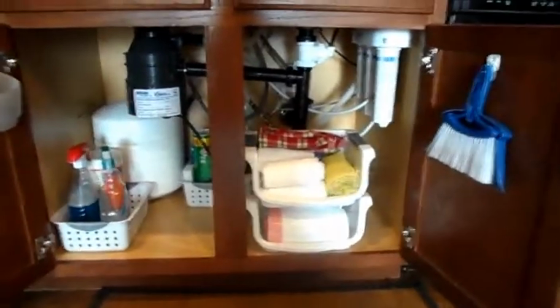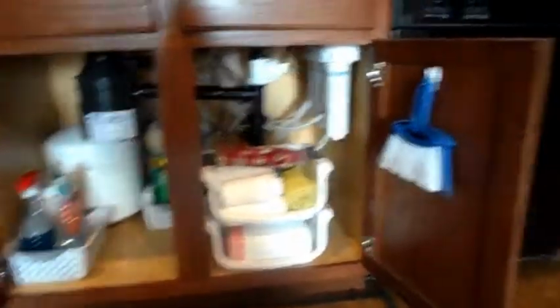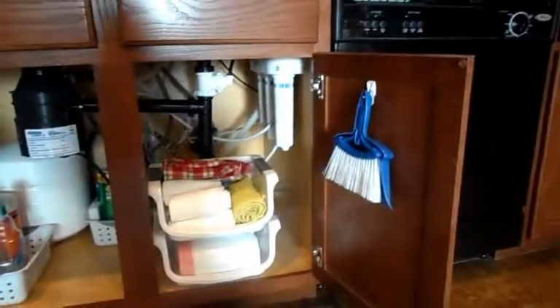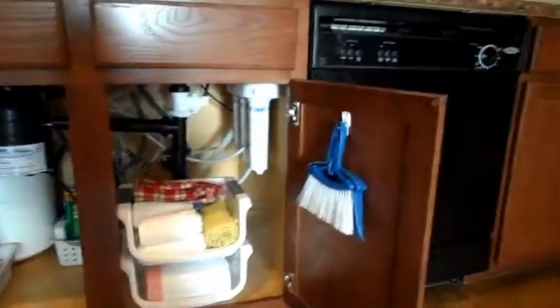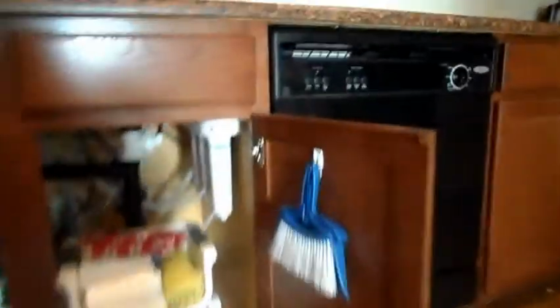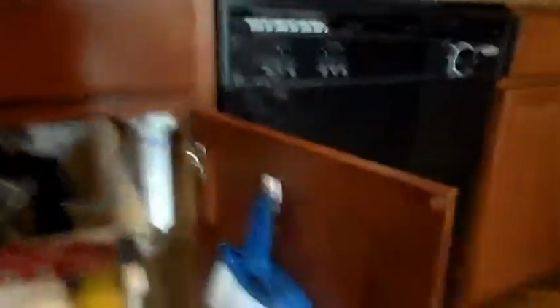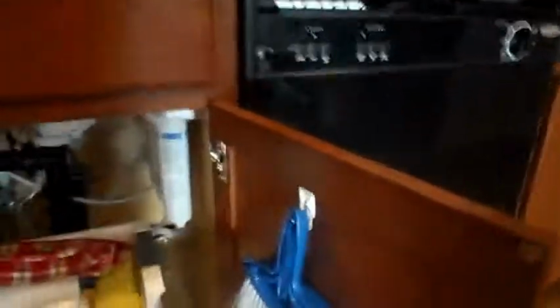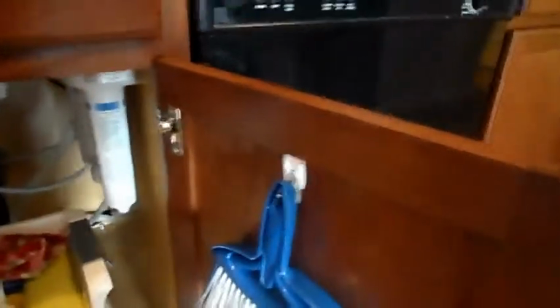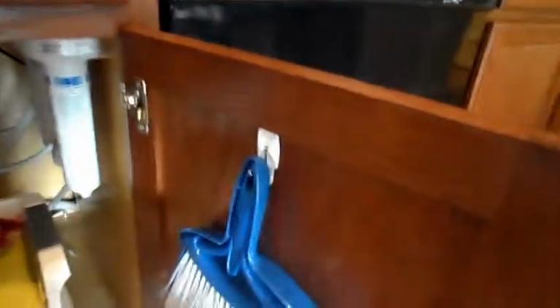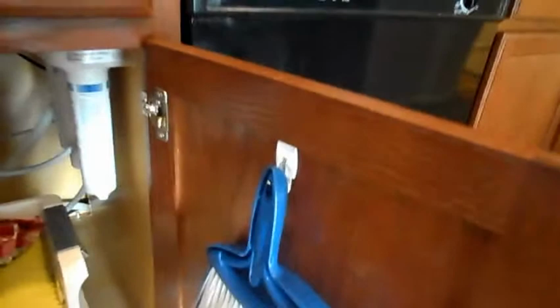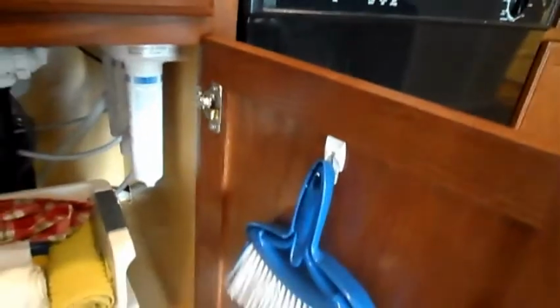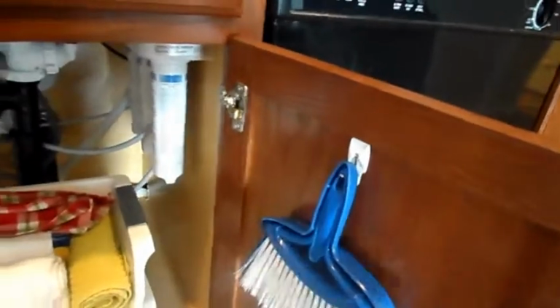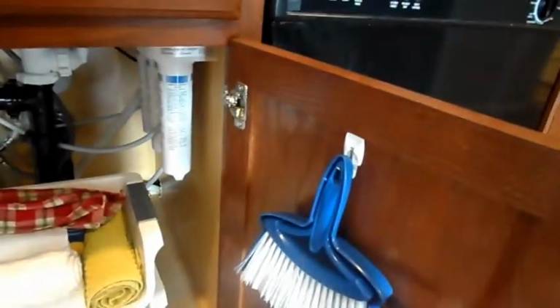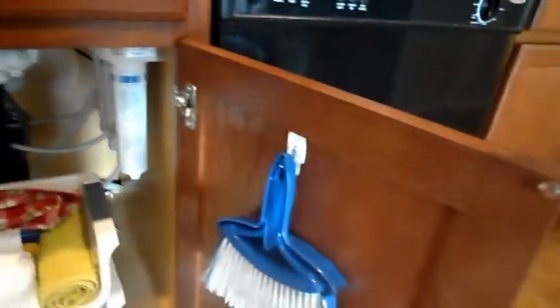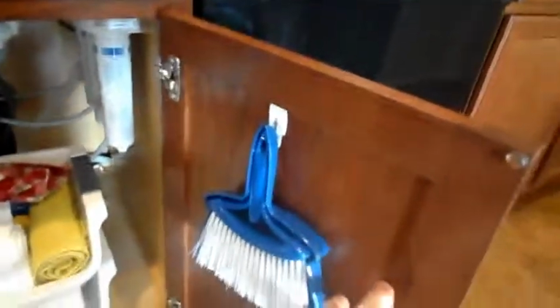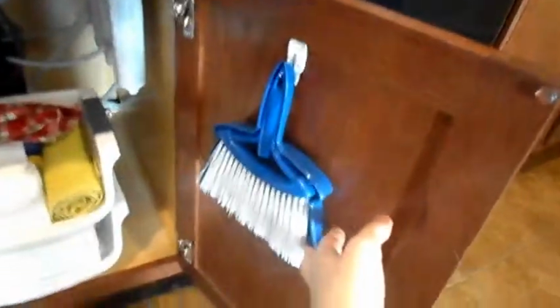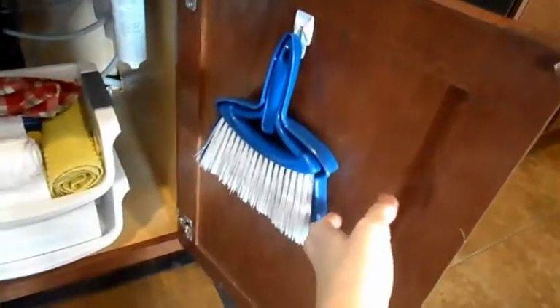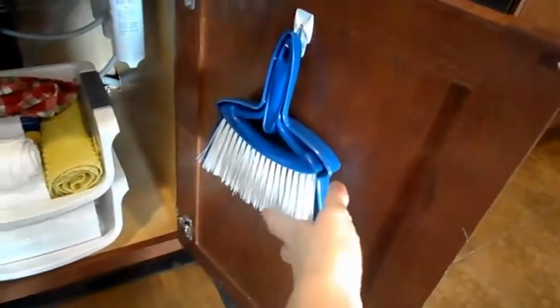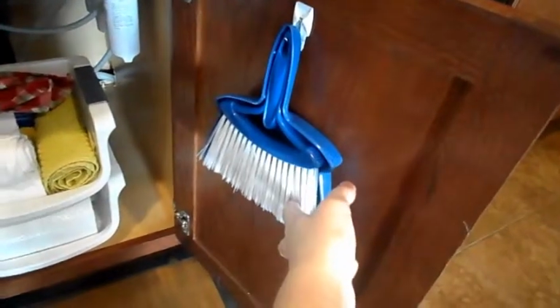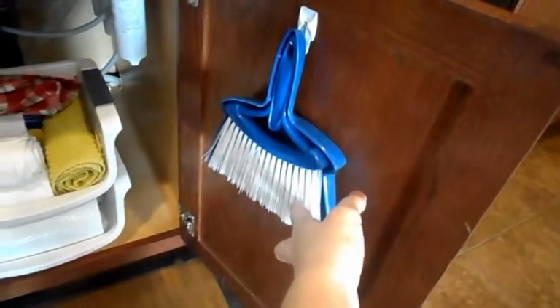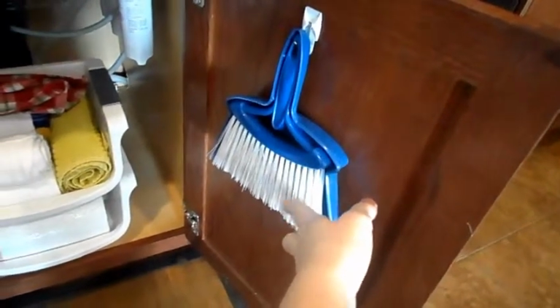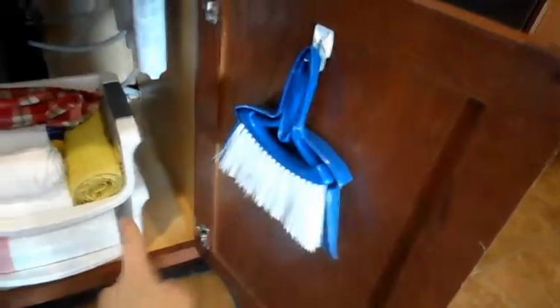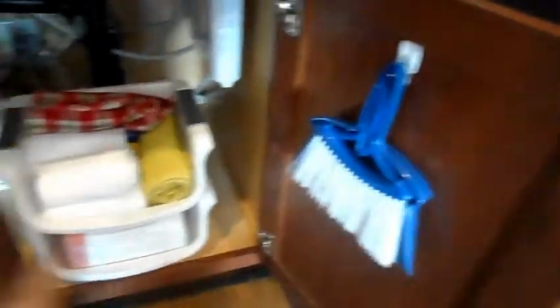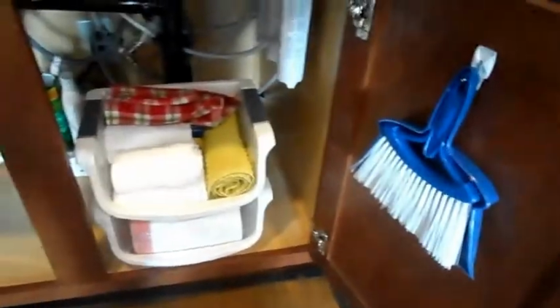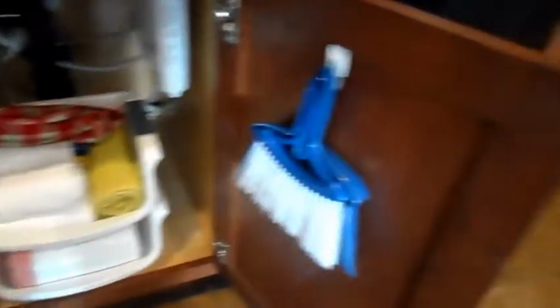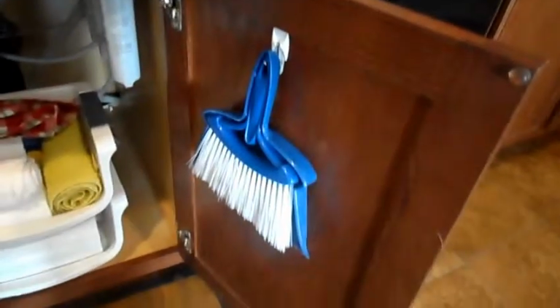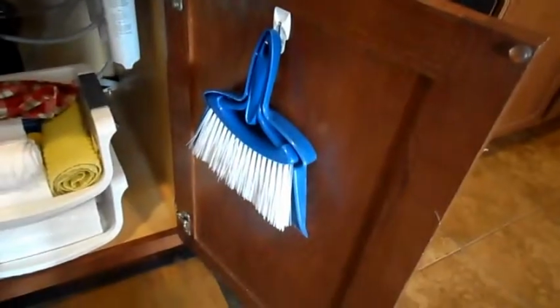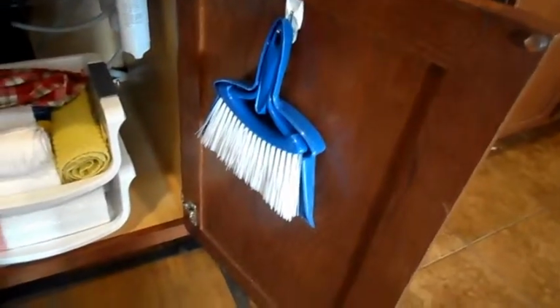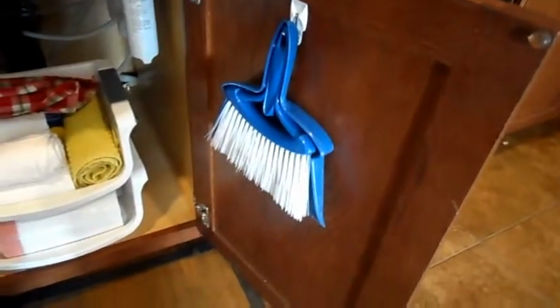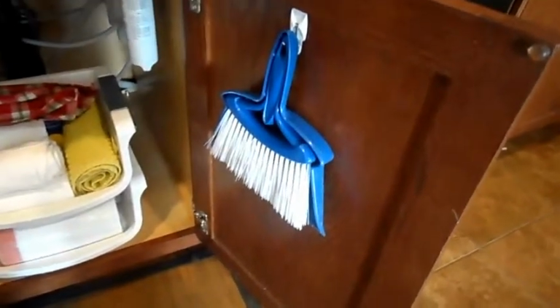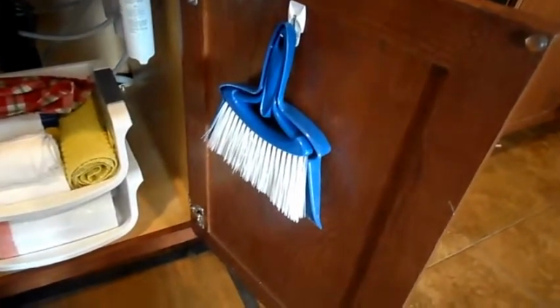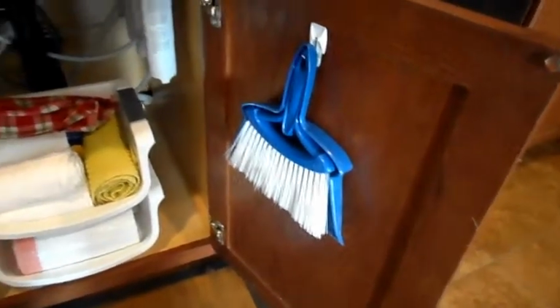So what I did first was hang this little command hook for our little dustpan and our little broom that we use to sweep out under here and sweep off the cabinet sometimes.